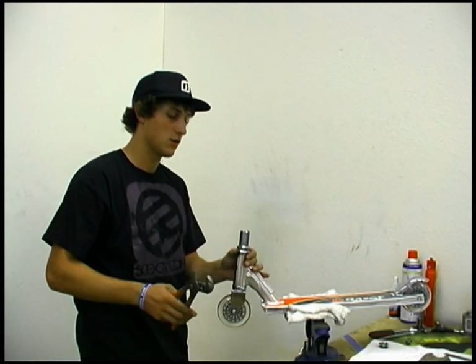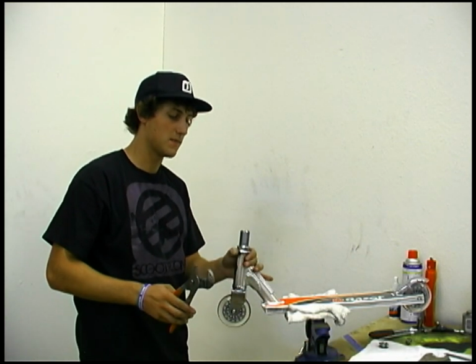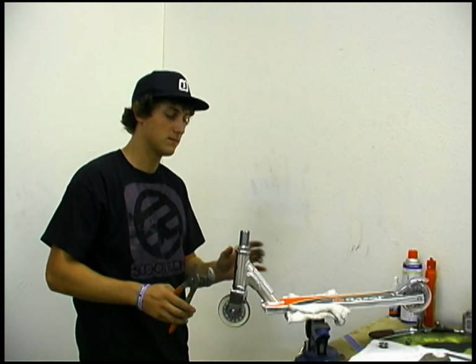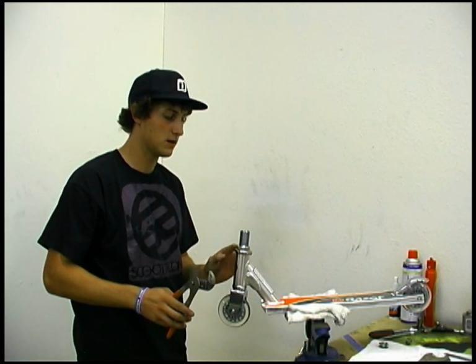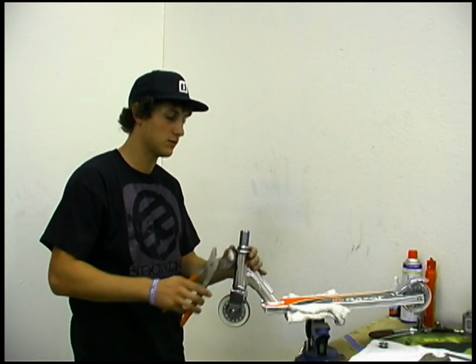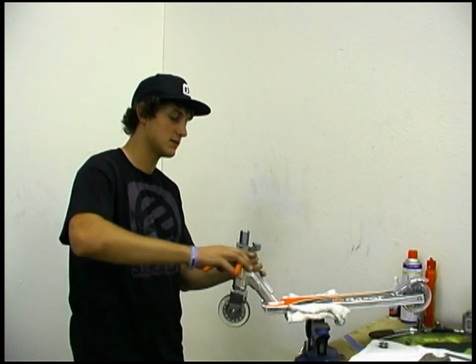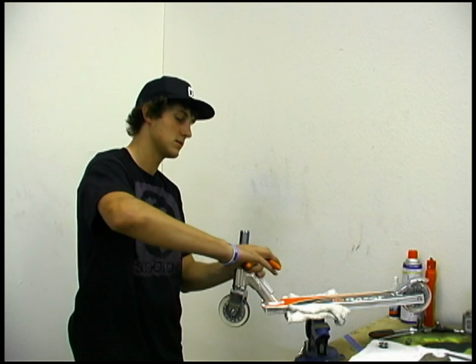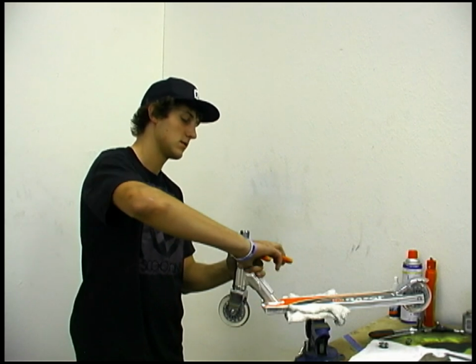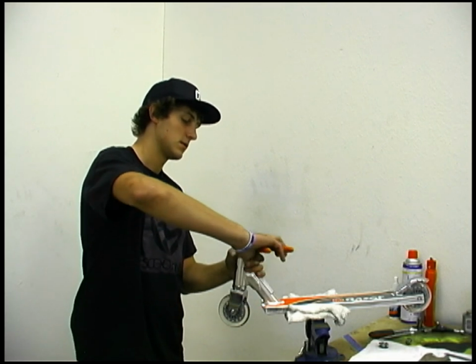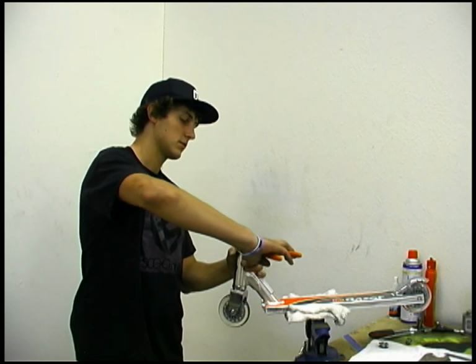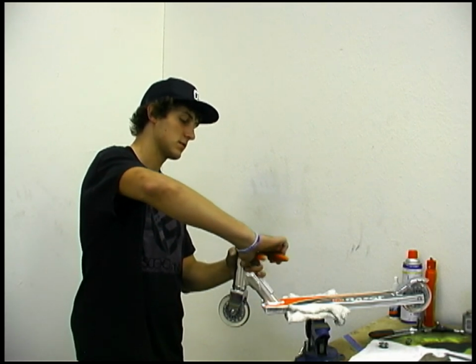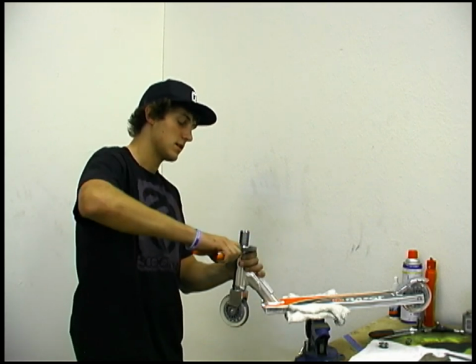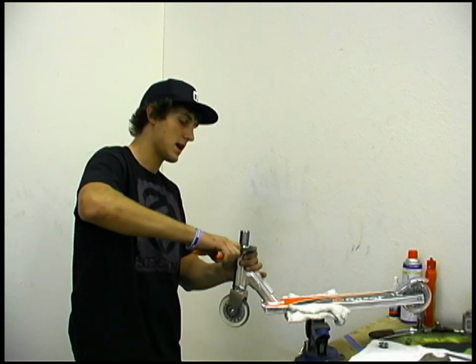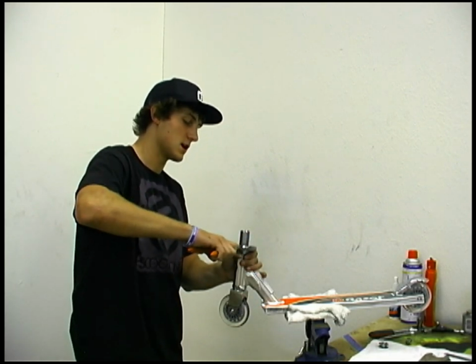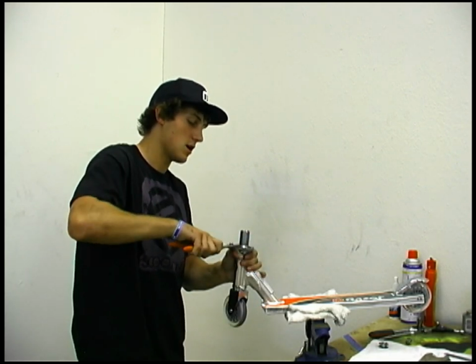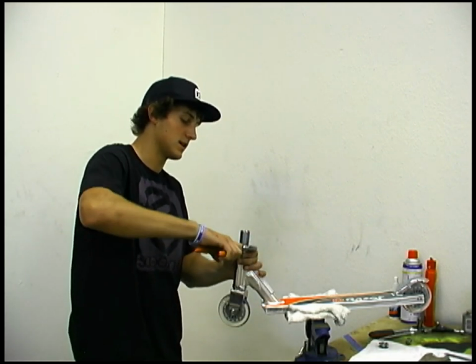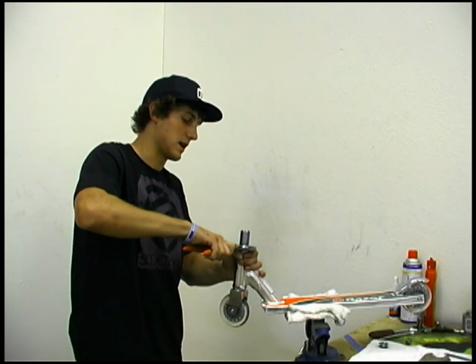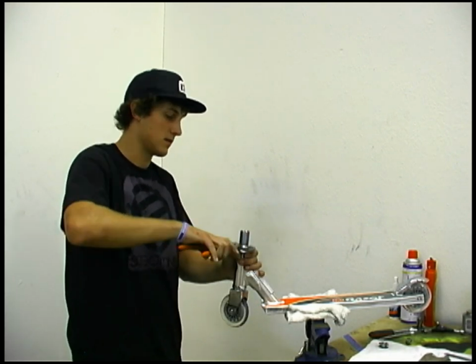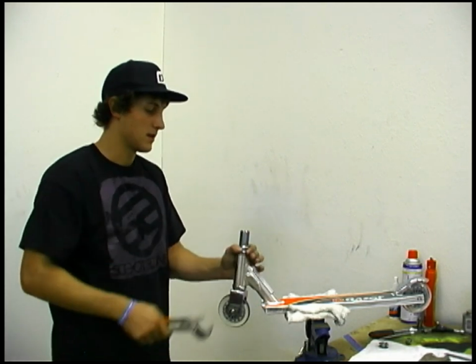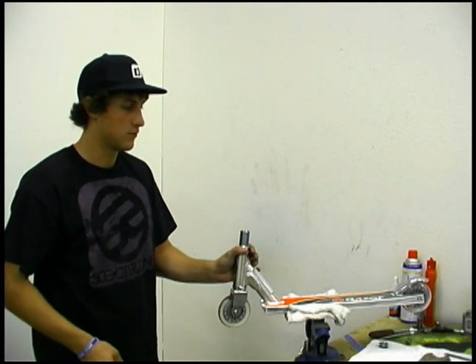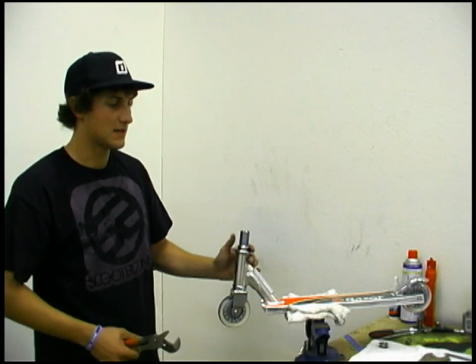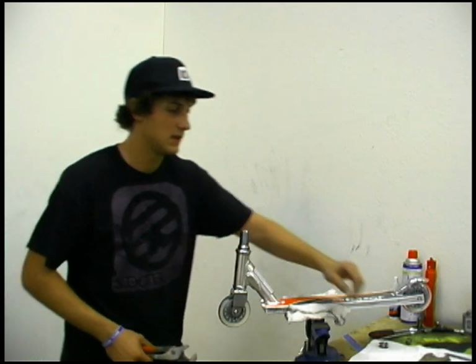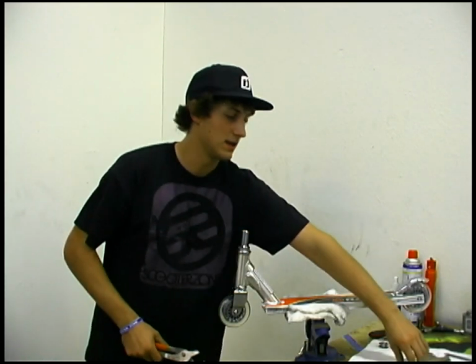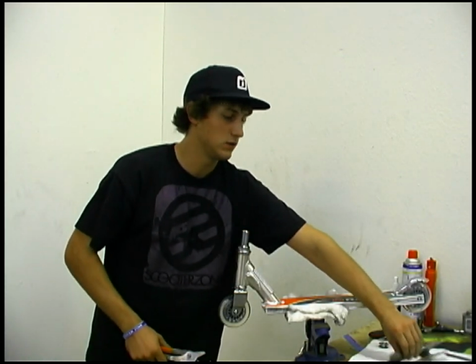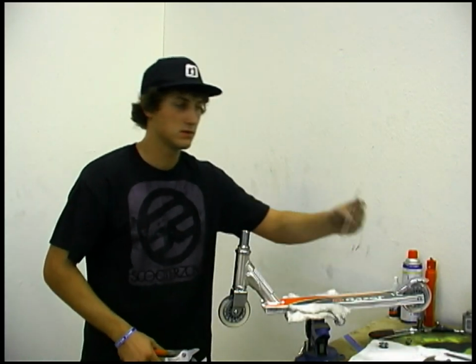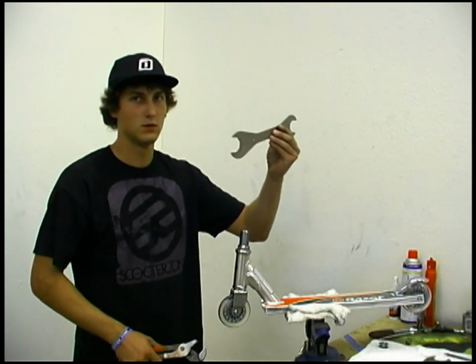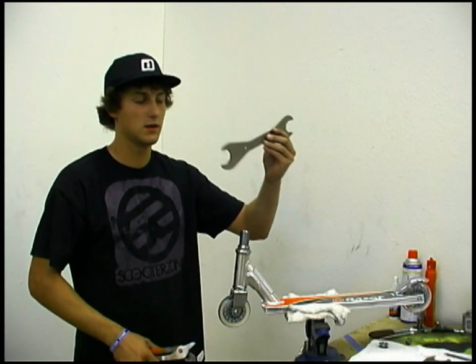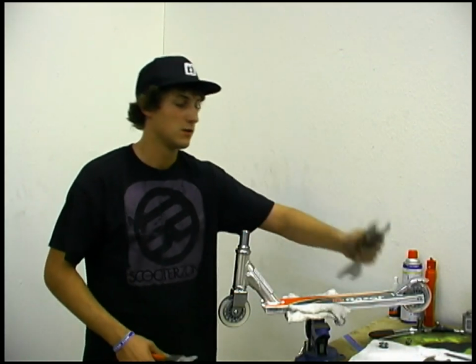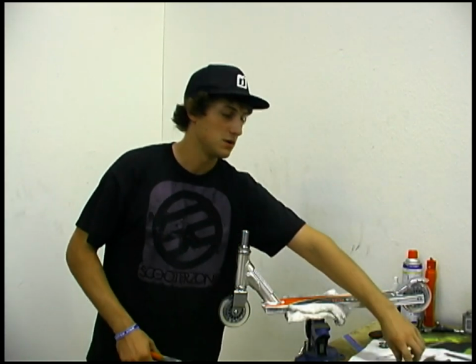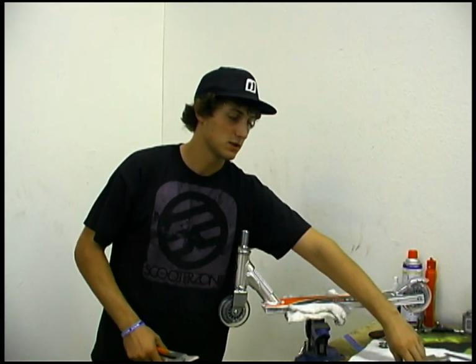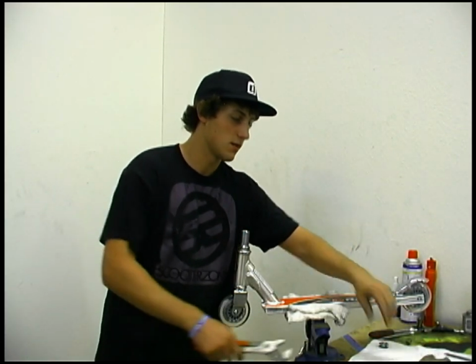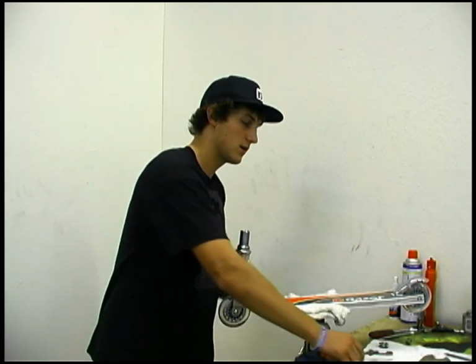Grab the bottom lock nut with your hands and then tighten the top lock nut against that. Now it won't be as tight as if you use these tools right here, but it will still hold up quite well.